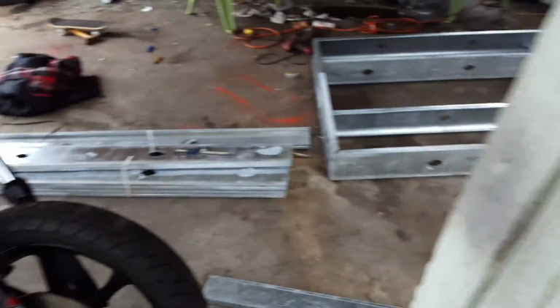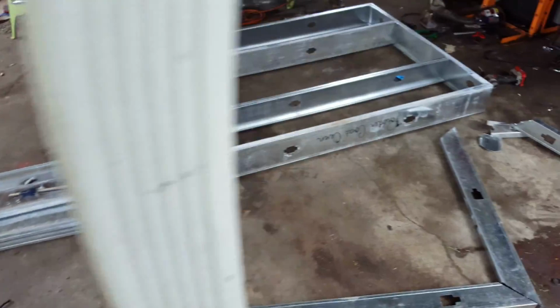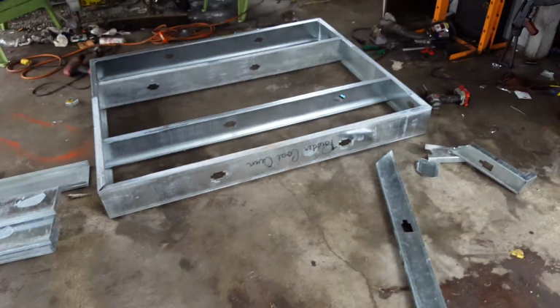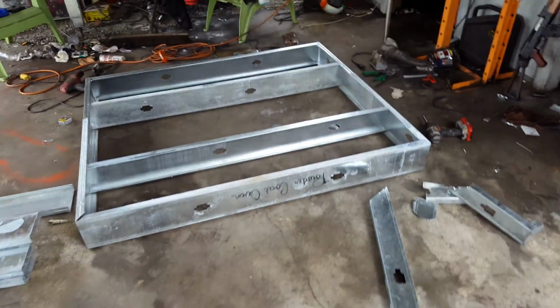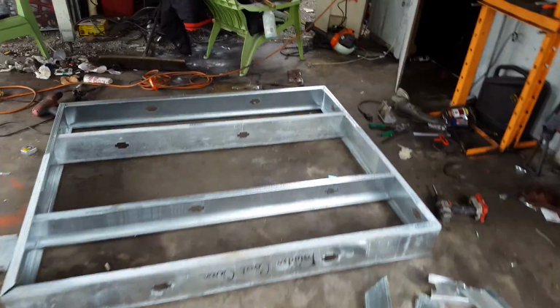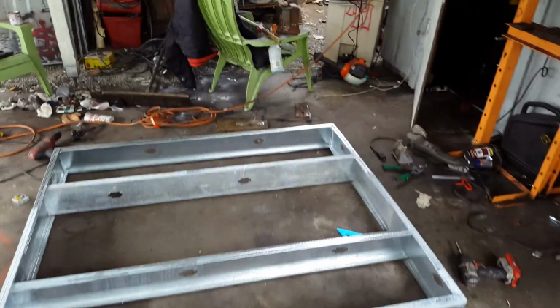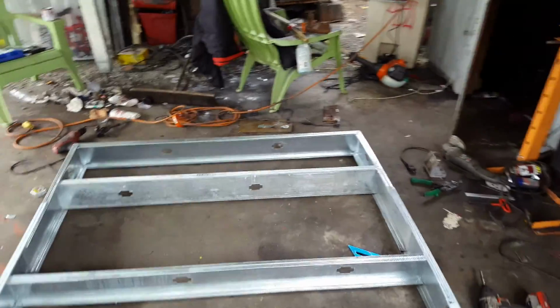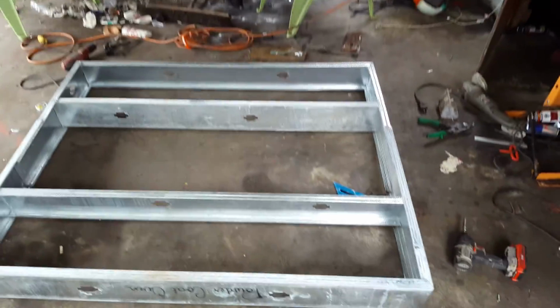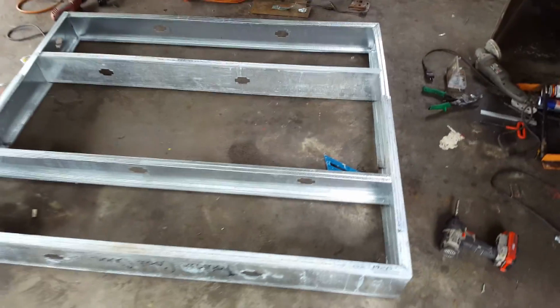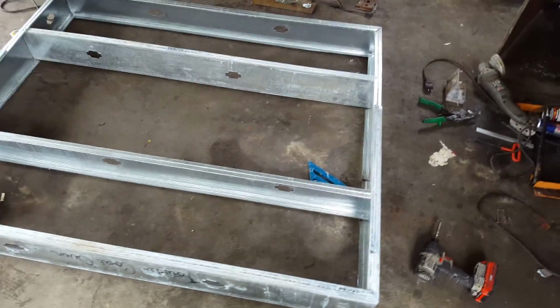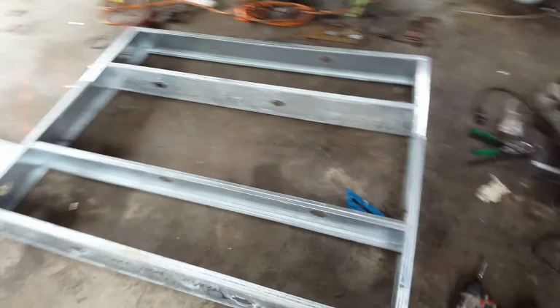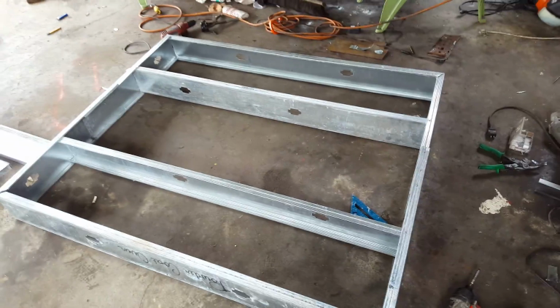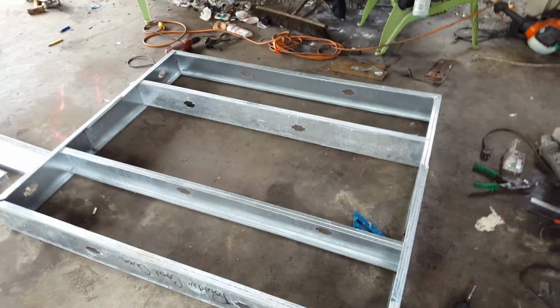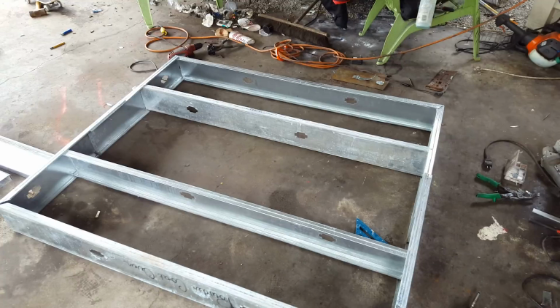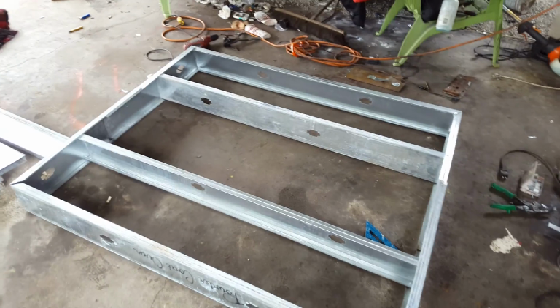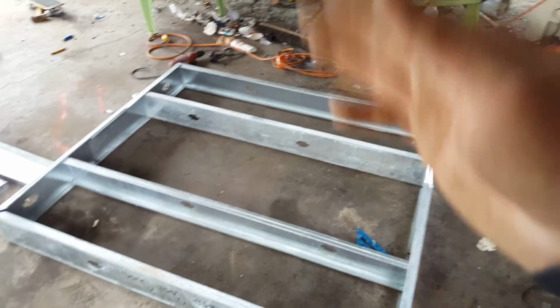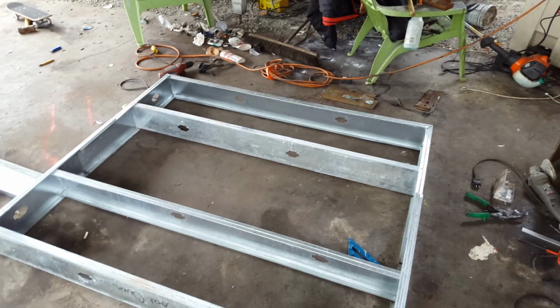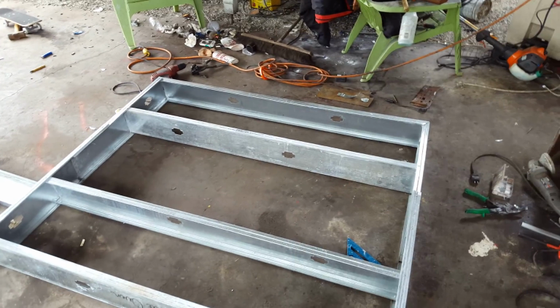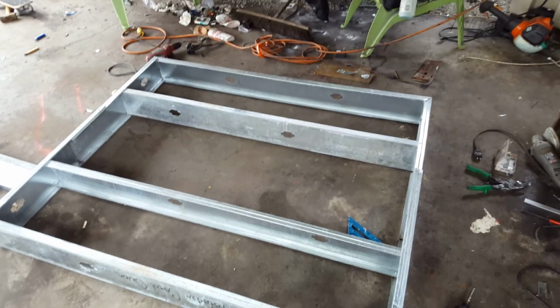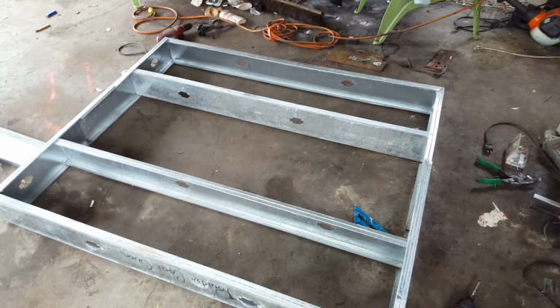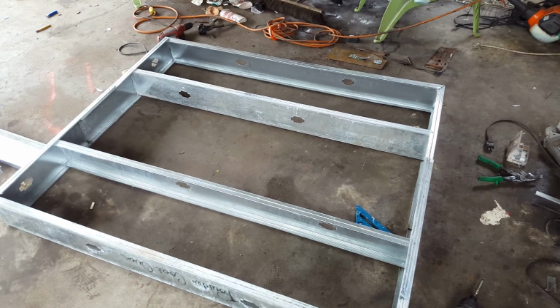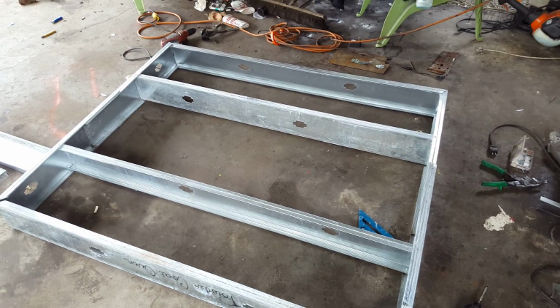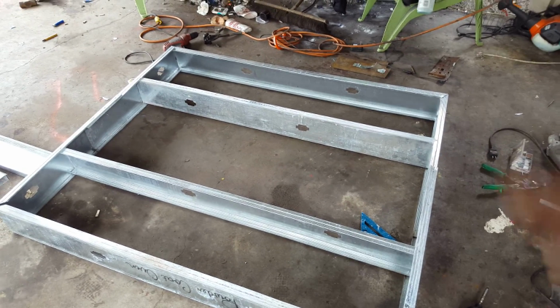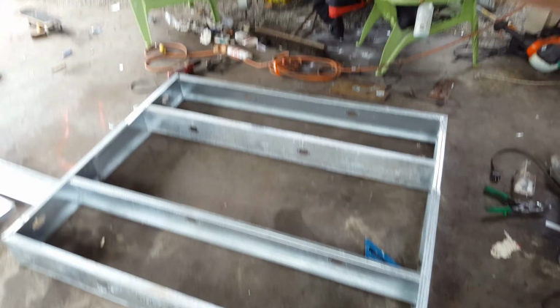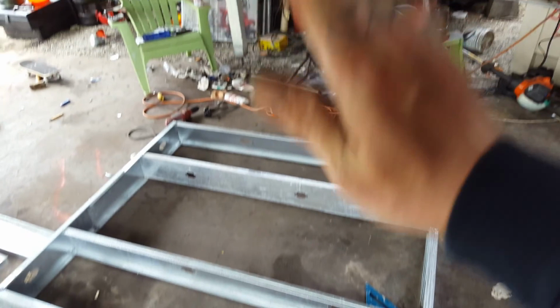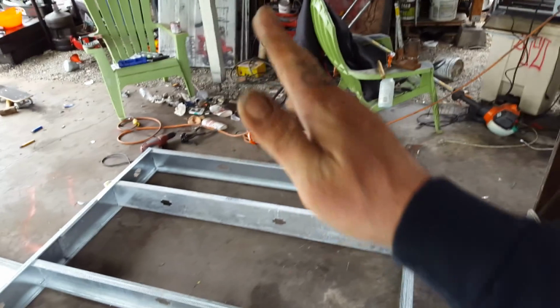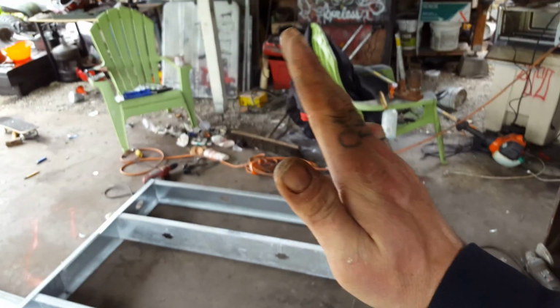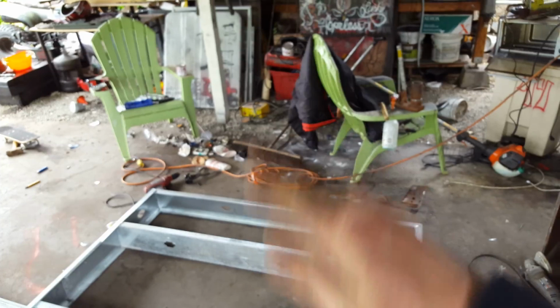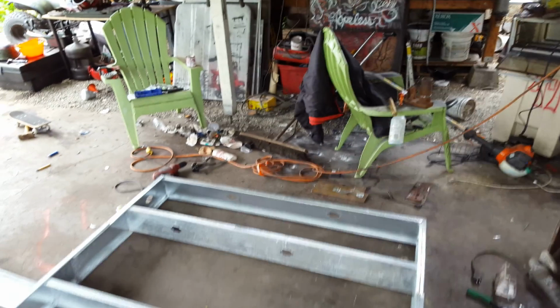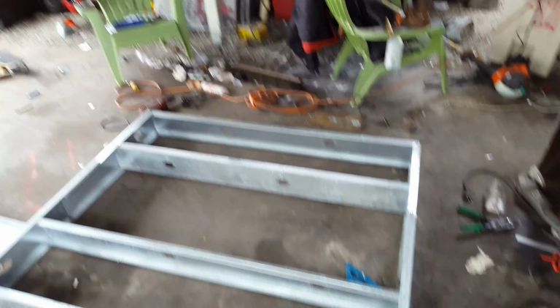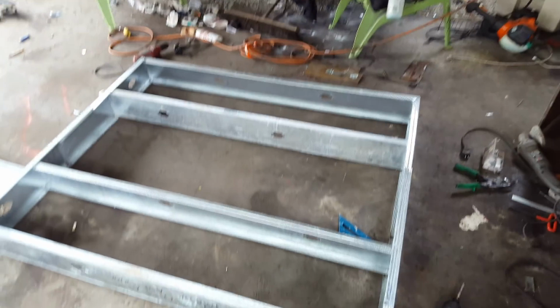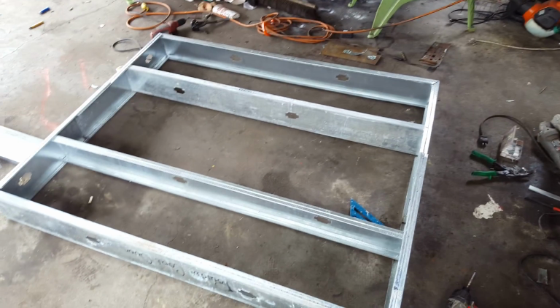I made the powder coating oven five foot, and that way diagonally it's even a little bit longer. Plus the part will be hanging up at an angle, so it'll fit in there just fine.